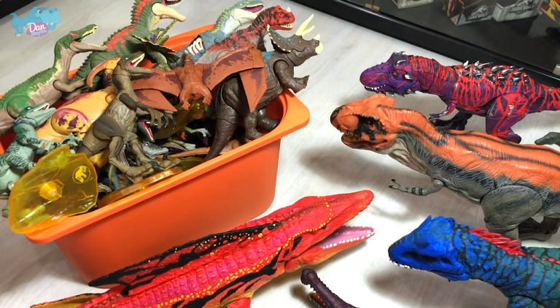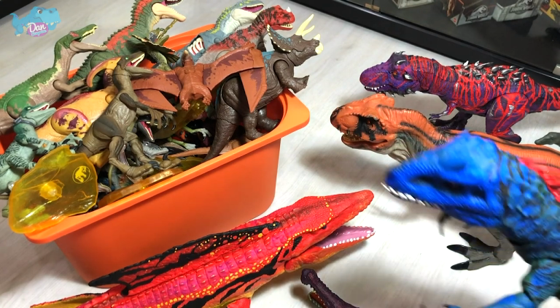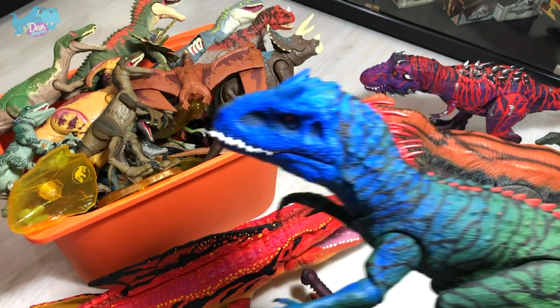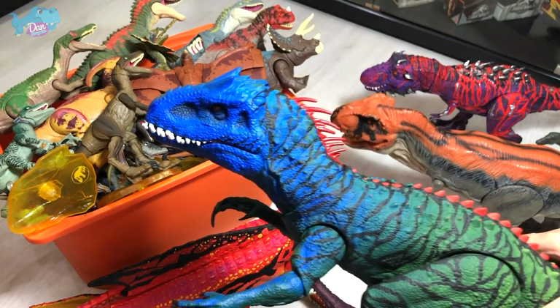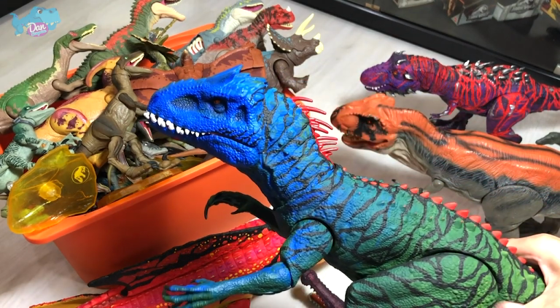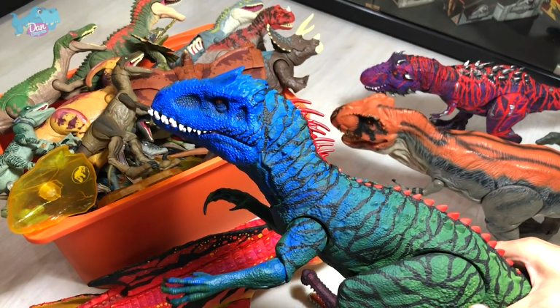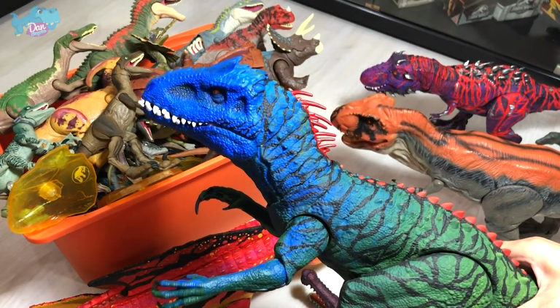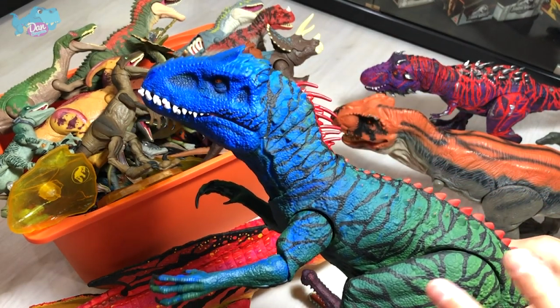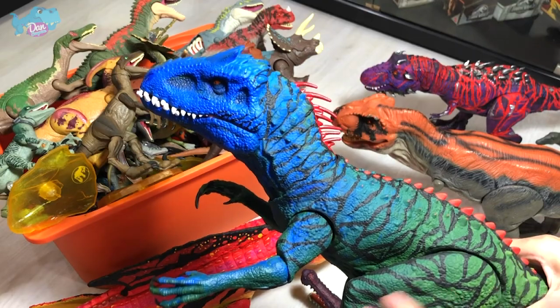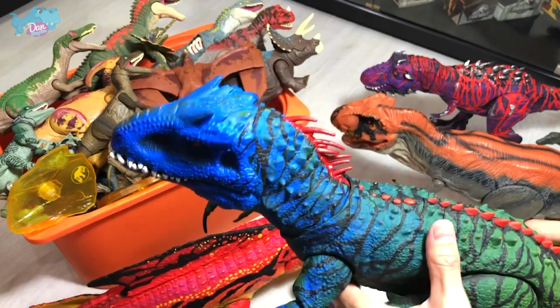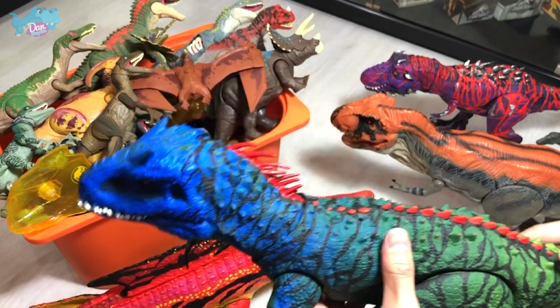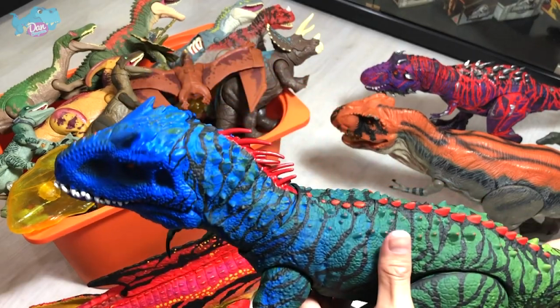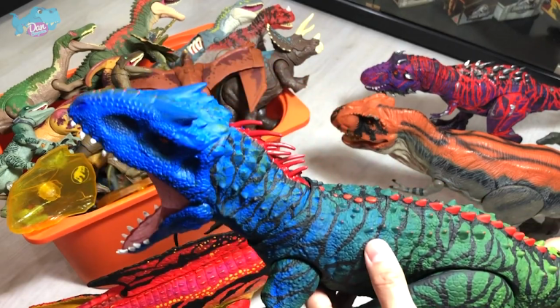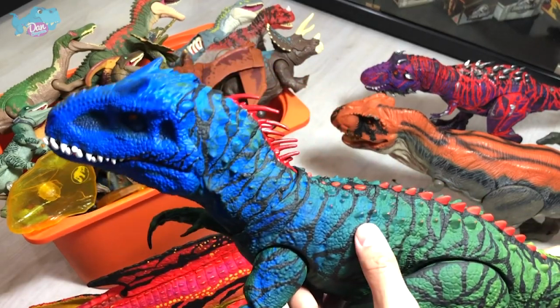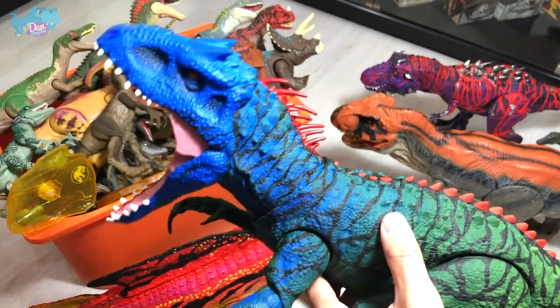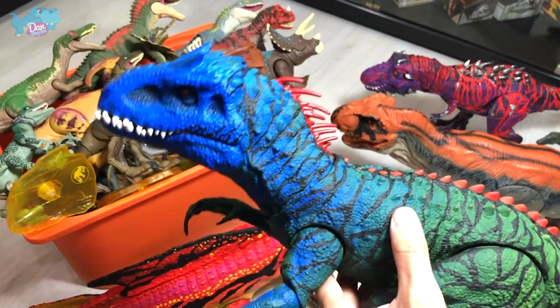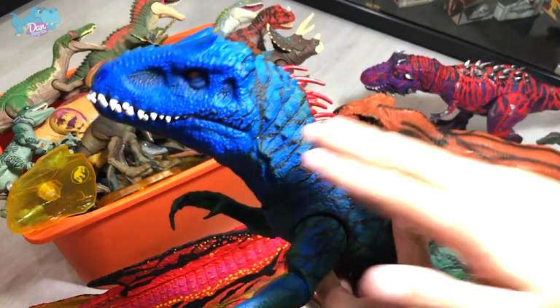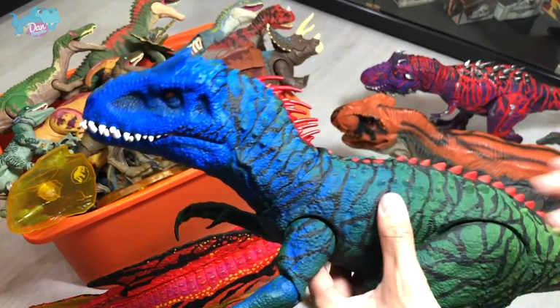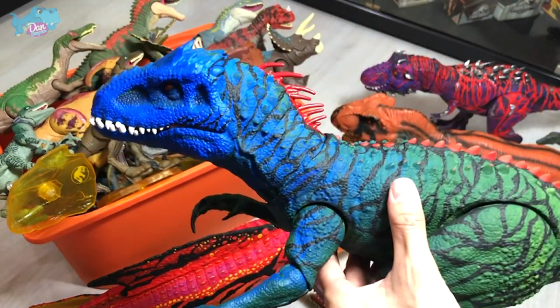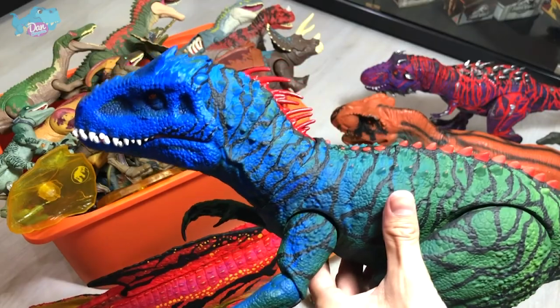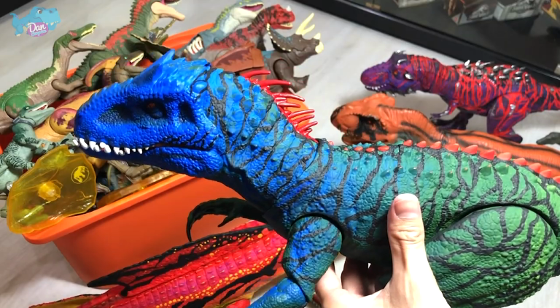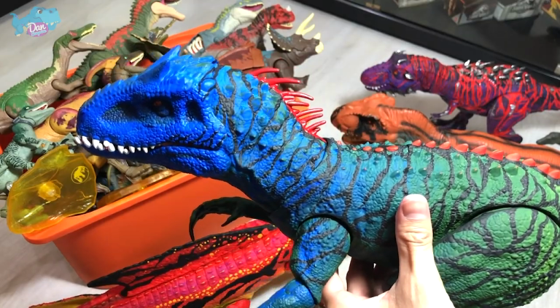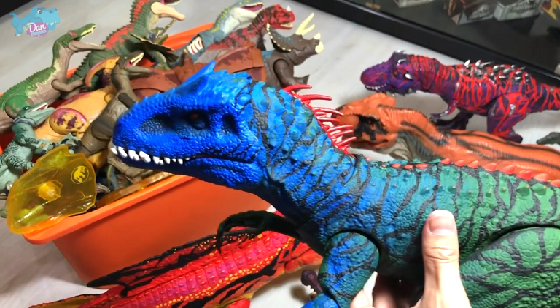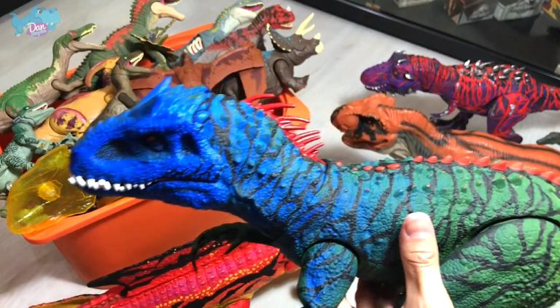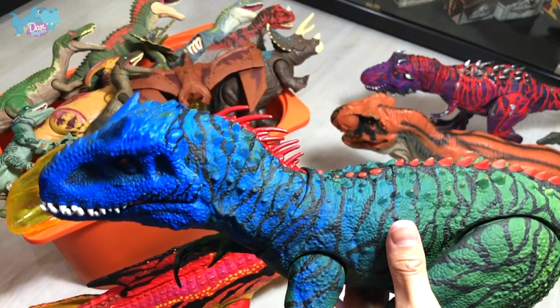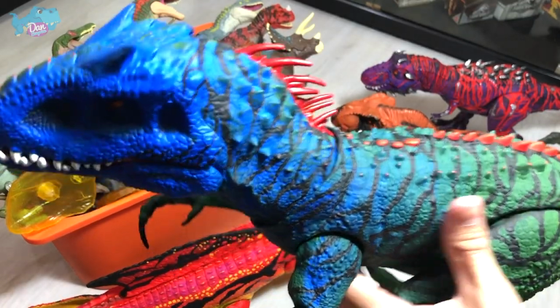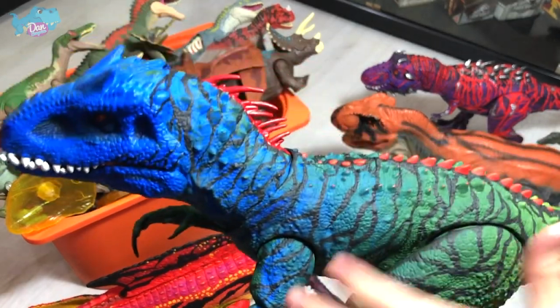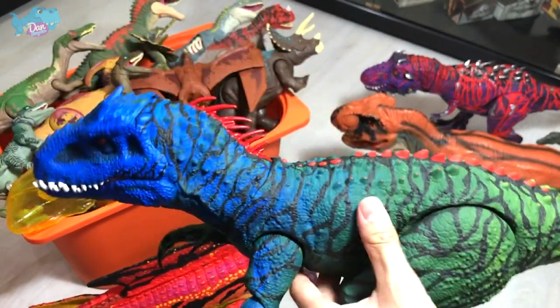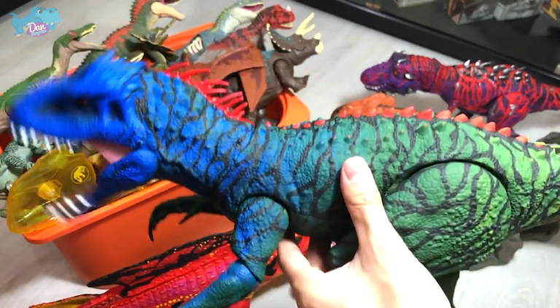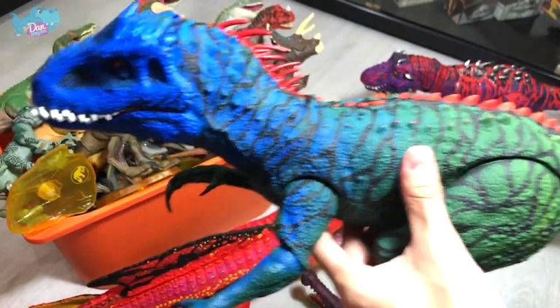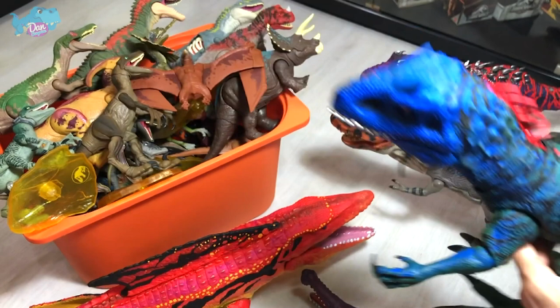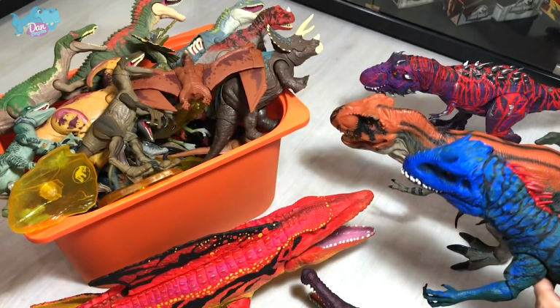Next figure. Have you guys seen my repaint of the Indominus Rex? If you have not, do check it out. This is basically my Lever 40 inspired — it's not exactly Lever 40, but it's inspired by the Lever 40 Sinusaurus.